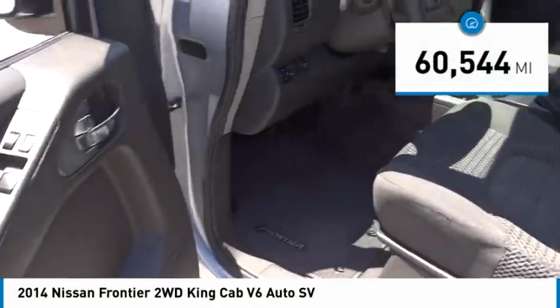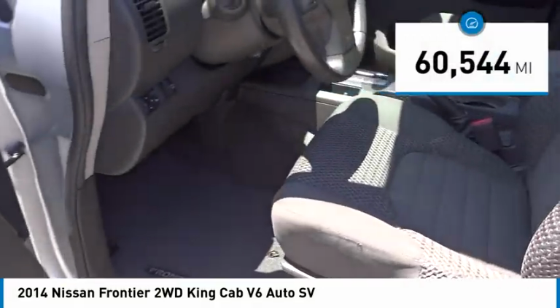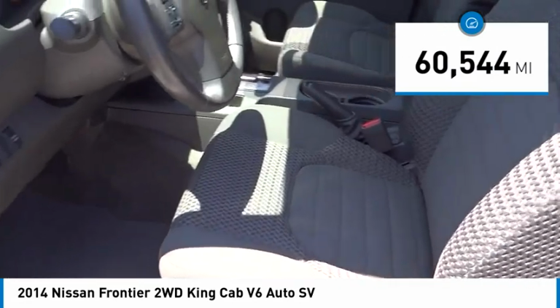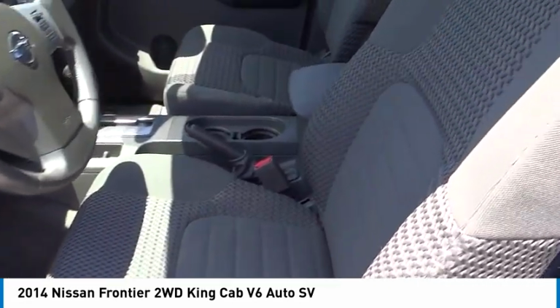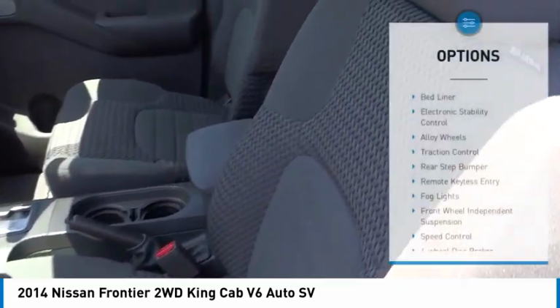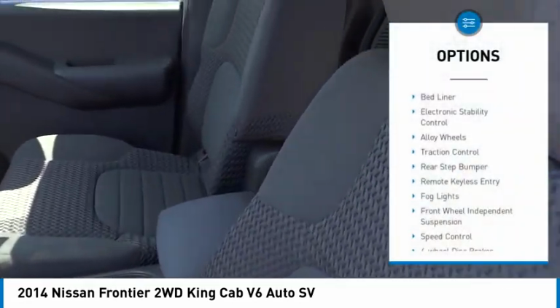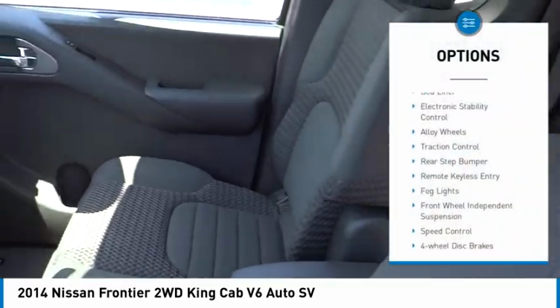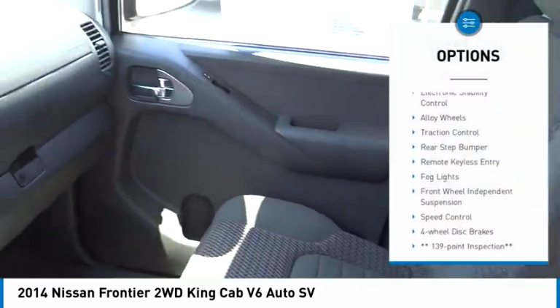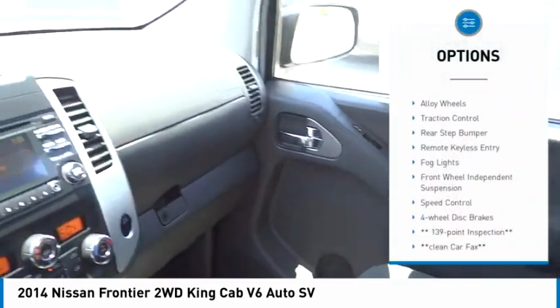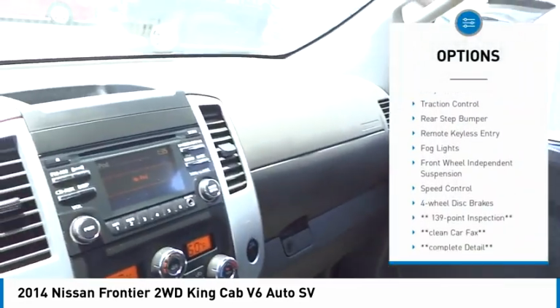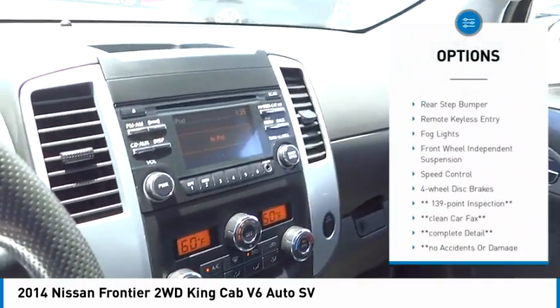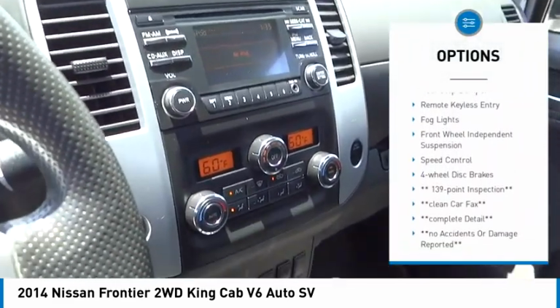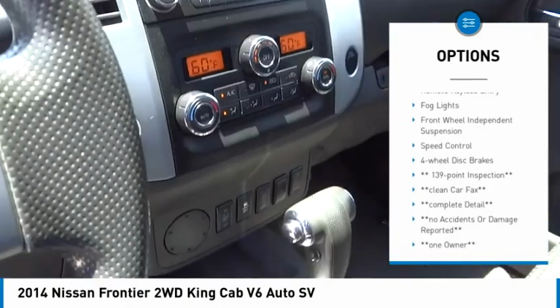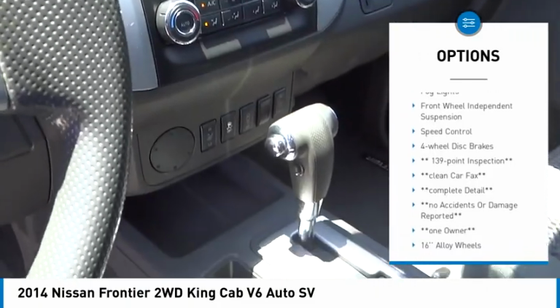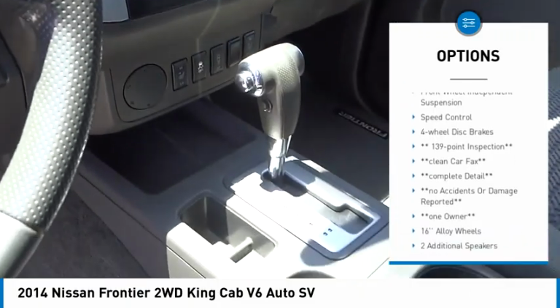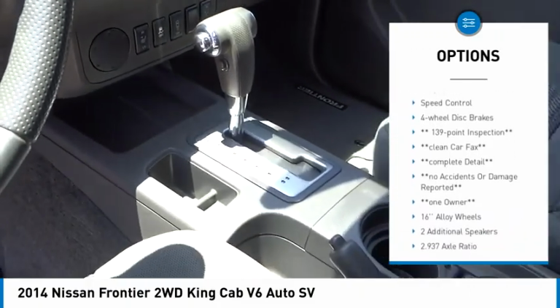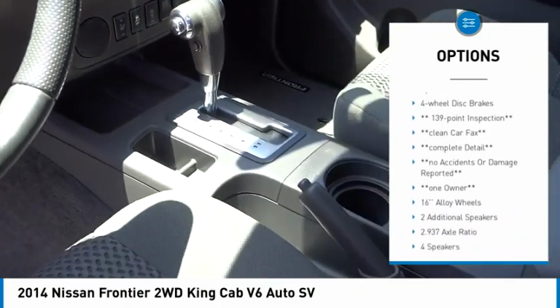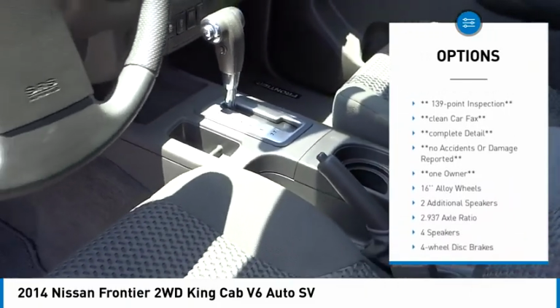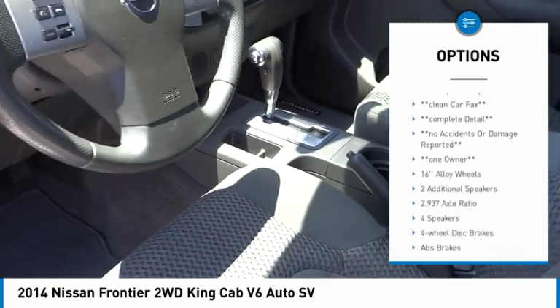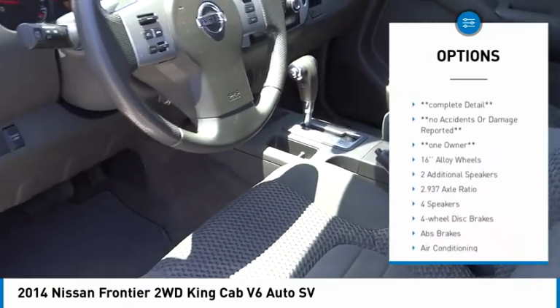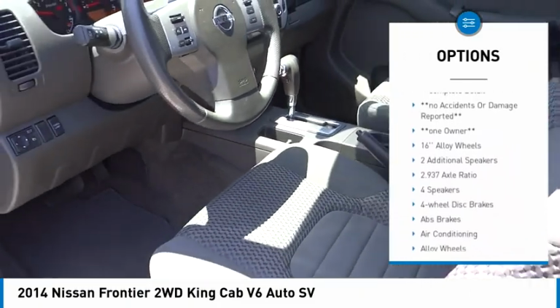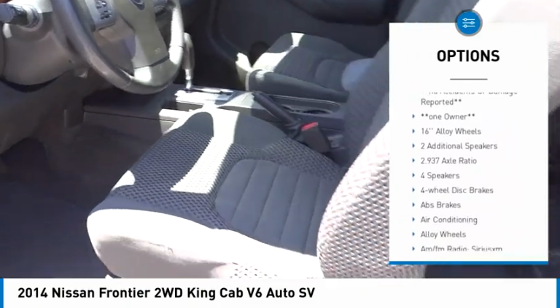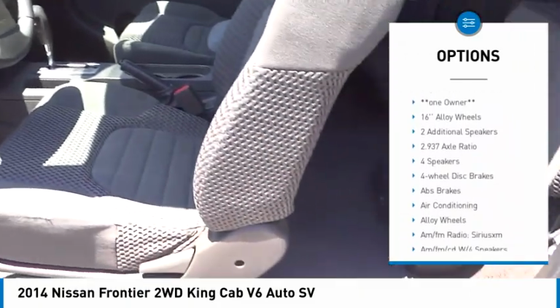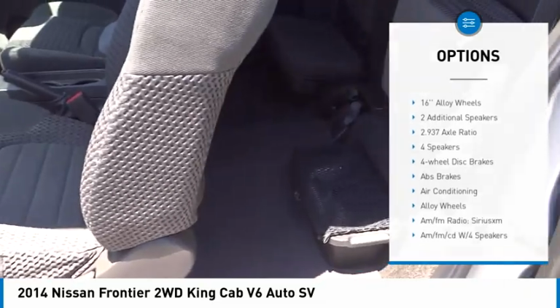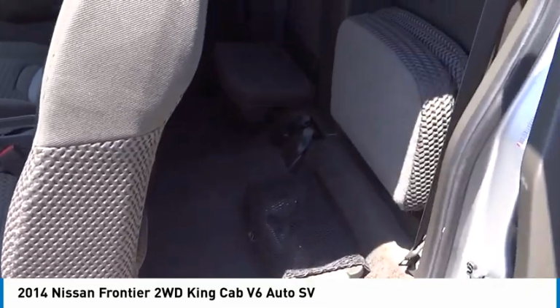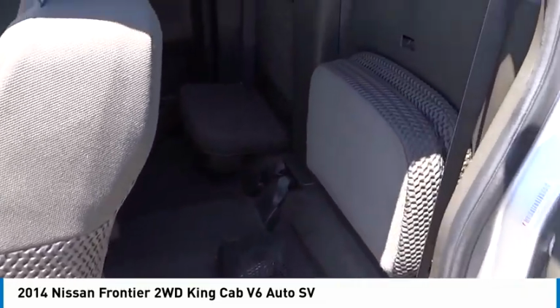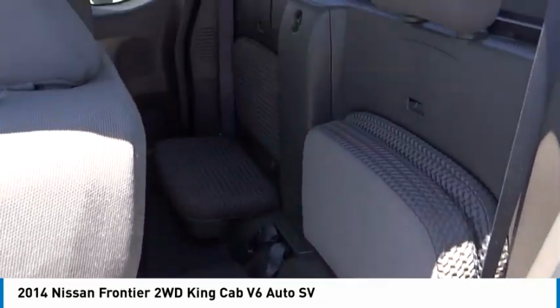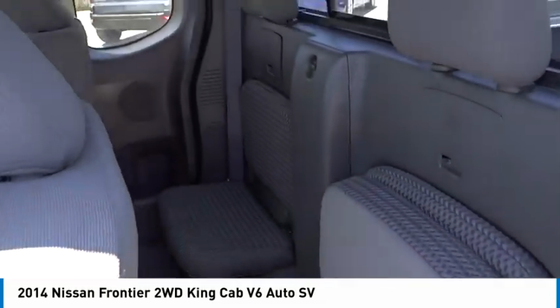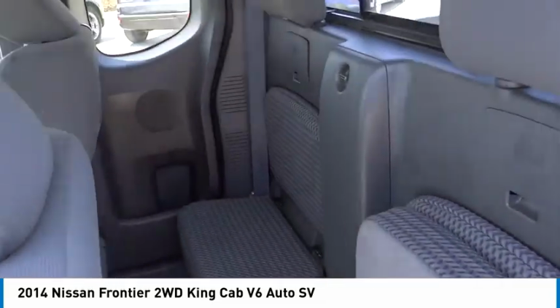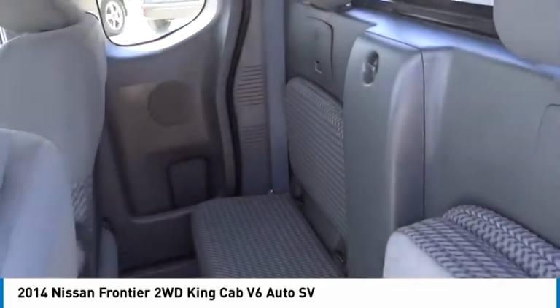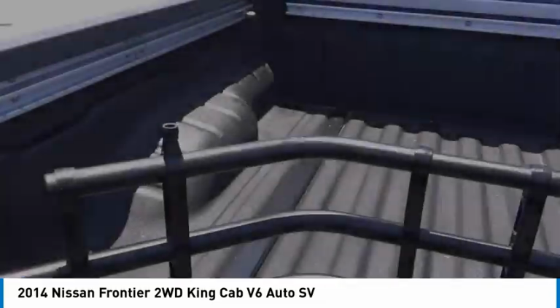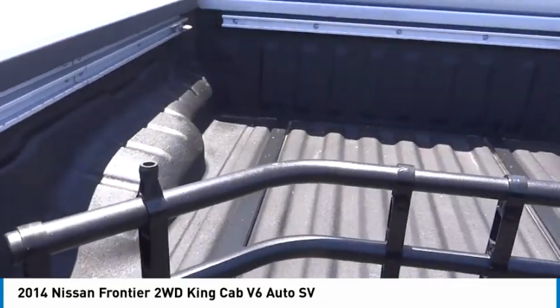Here are some of this vehicle's great options: bedliner, electronic stability control, alloy wheels, traction control, rear step bumper, remote keyless entry, fog lights, front wheel independent suspension, speed control, four-wheel disc brakes.